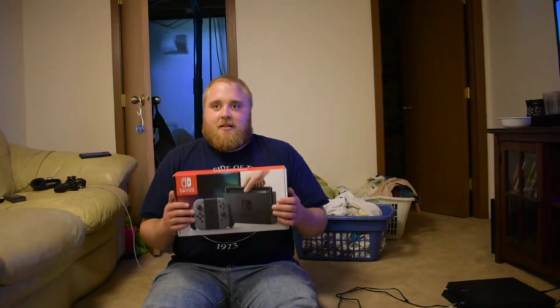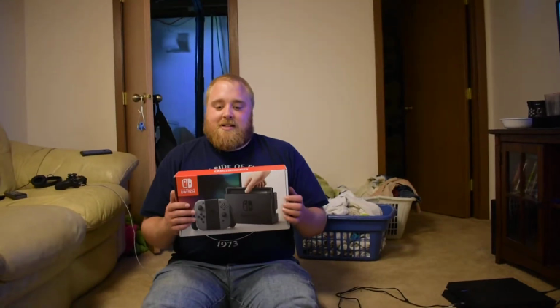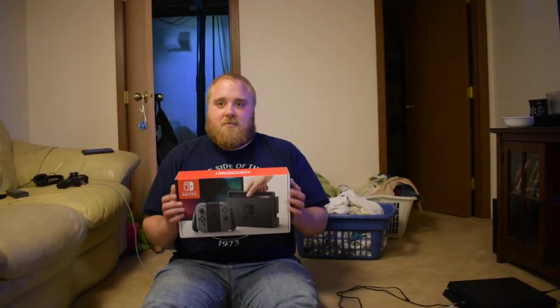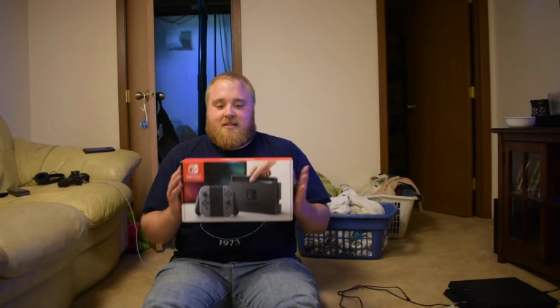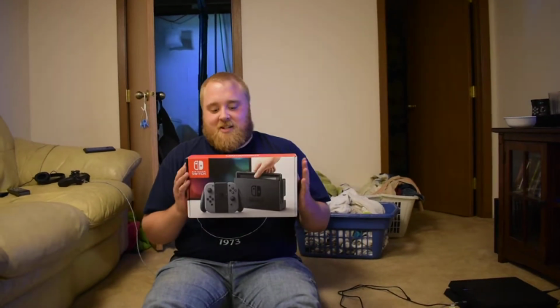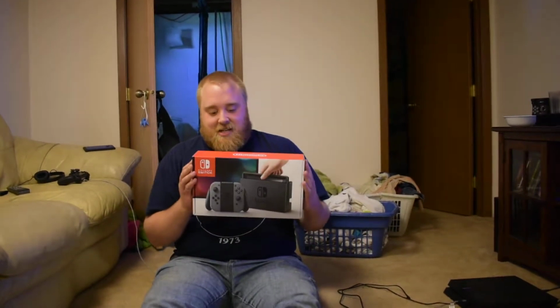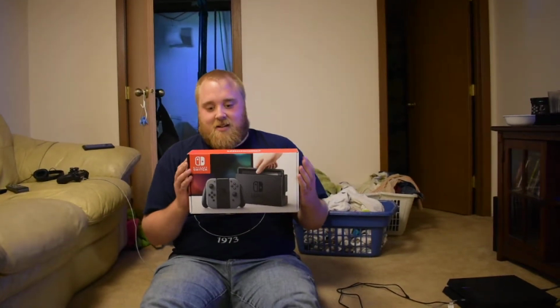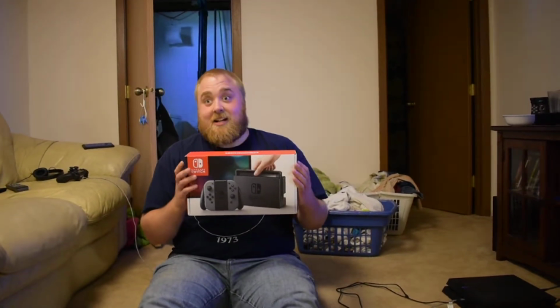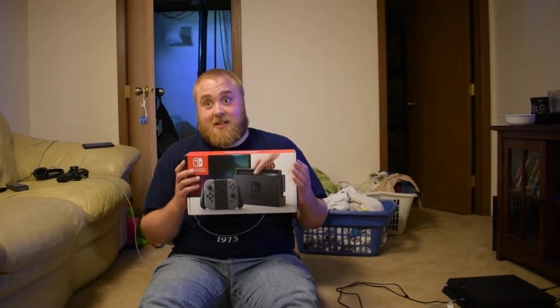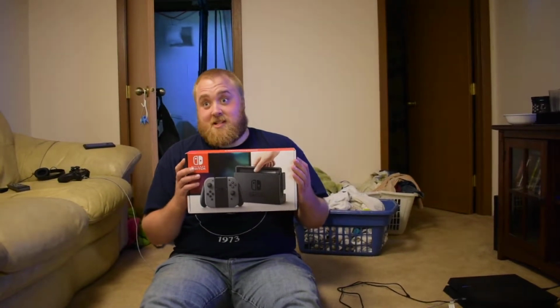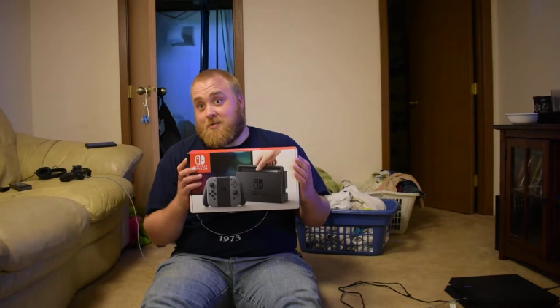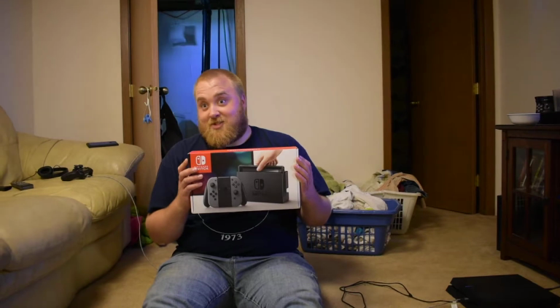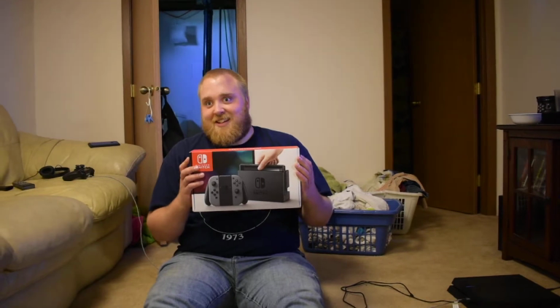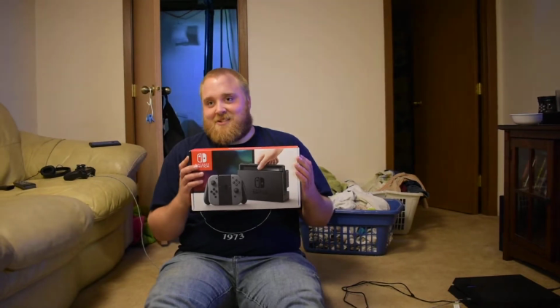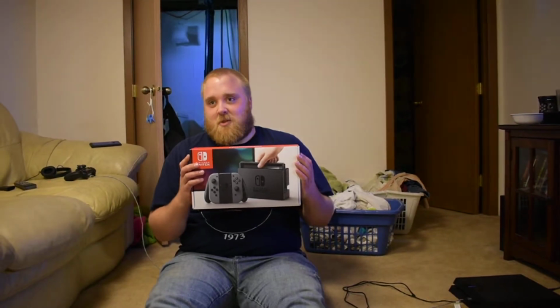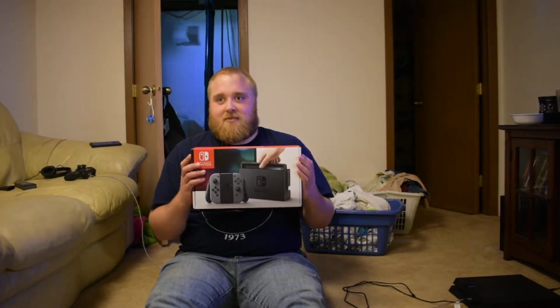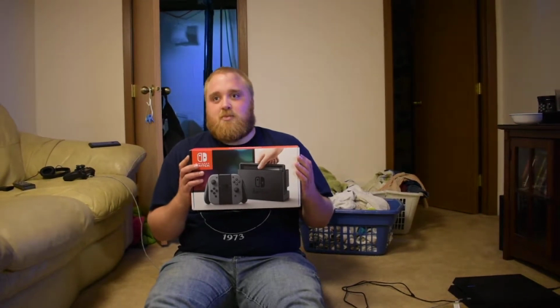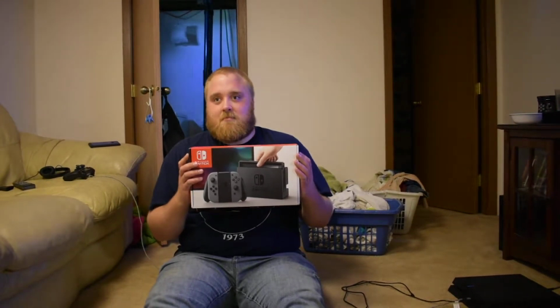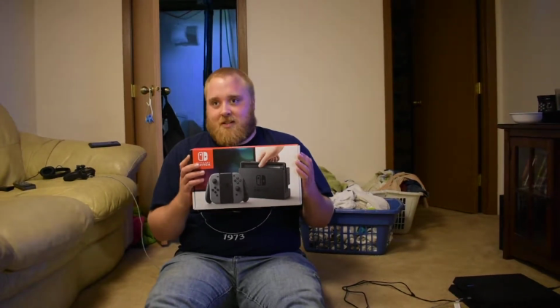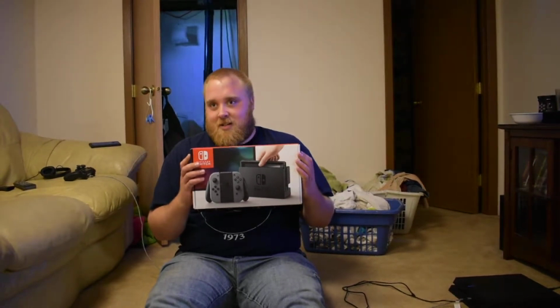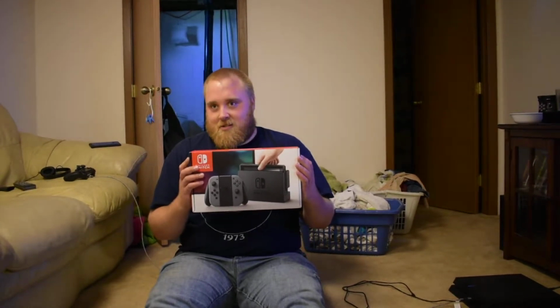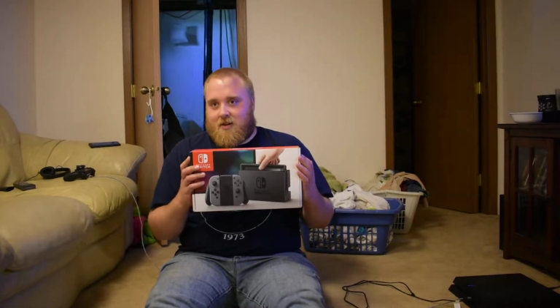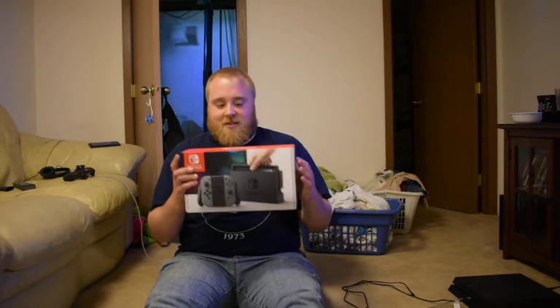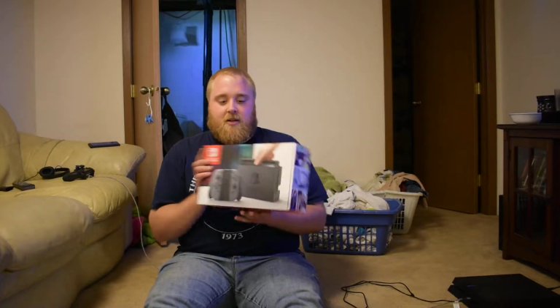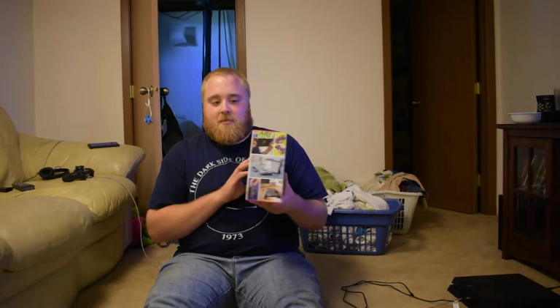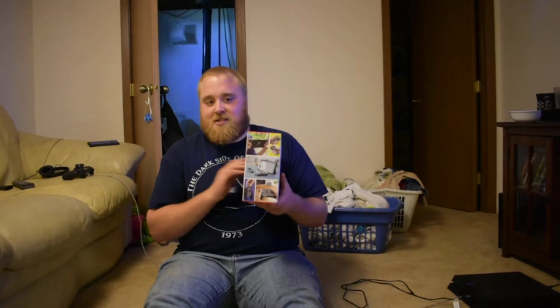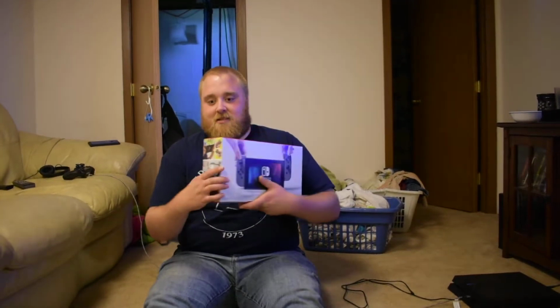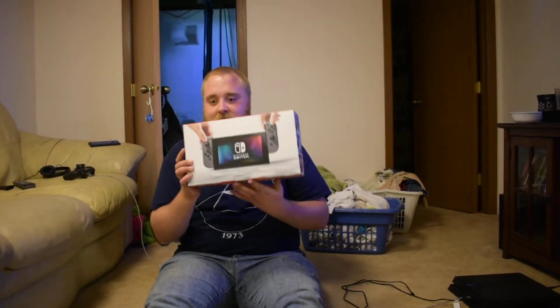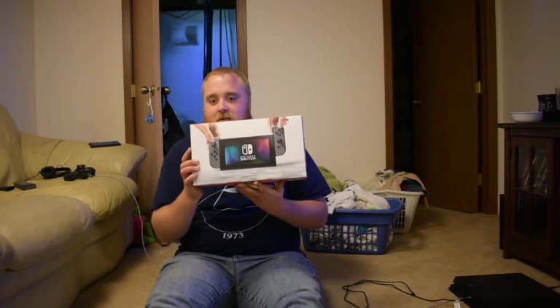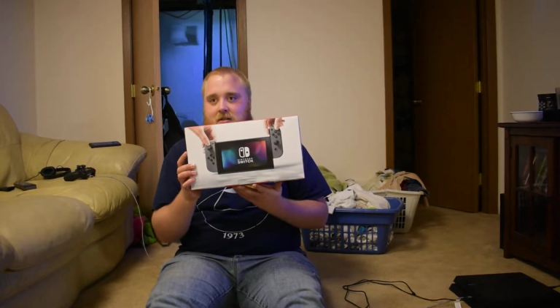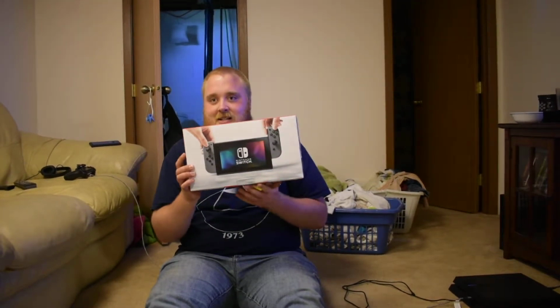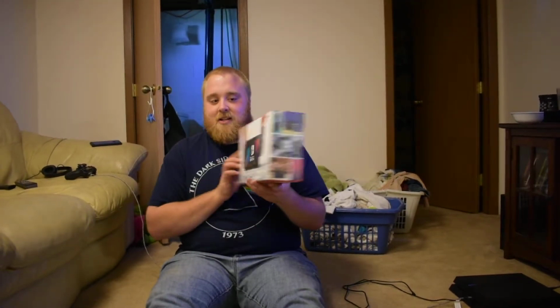Hey guys, Animal Reaper here. As you can see here, I've got the infamous Nintendo Switch. It has sold roughly 2.1 million units so far. As you can see, we are going to do an unboxing of it today.